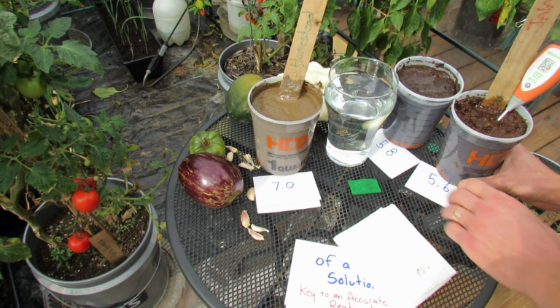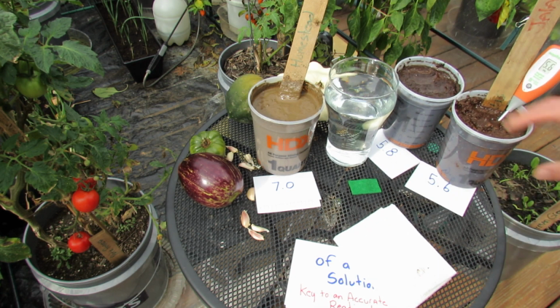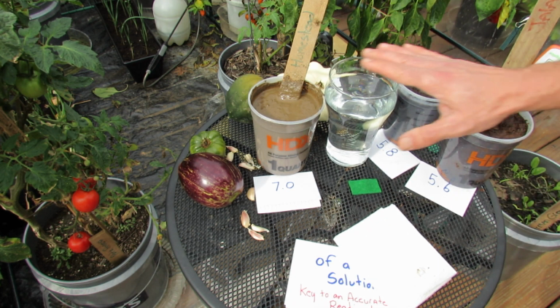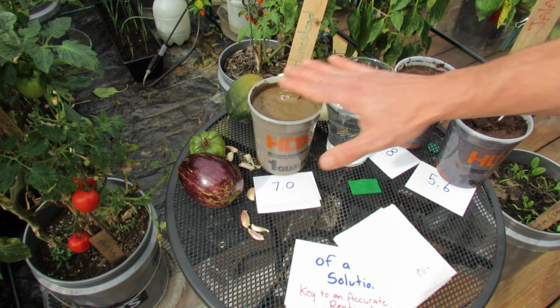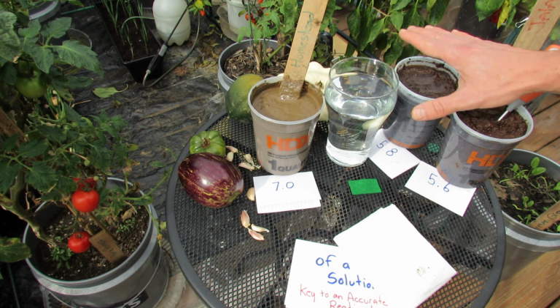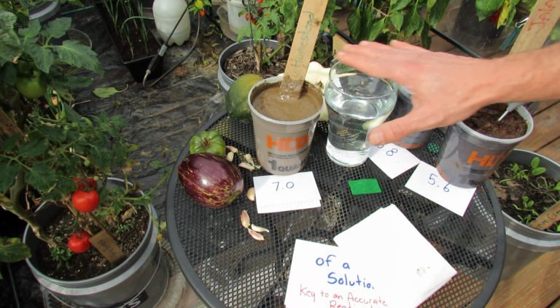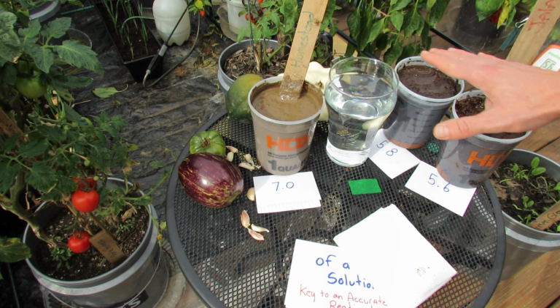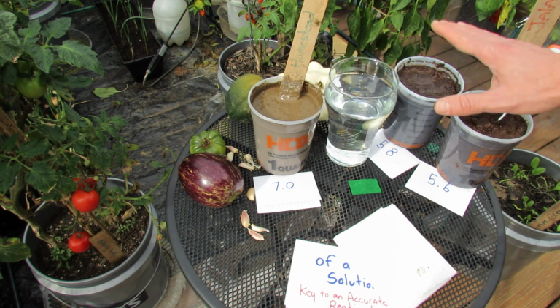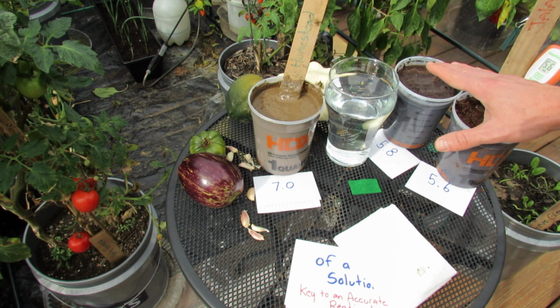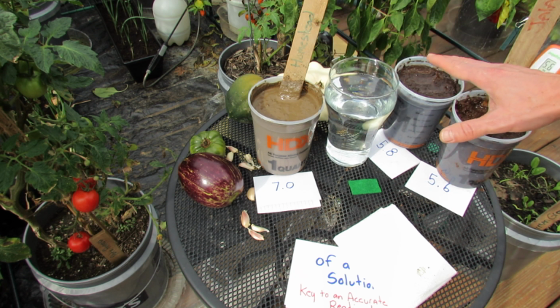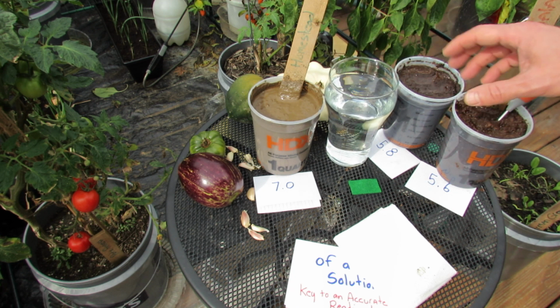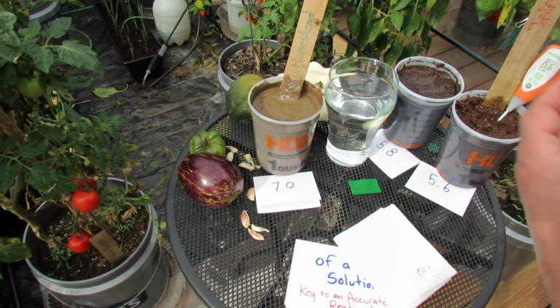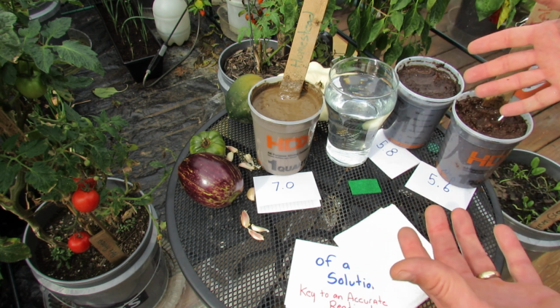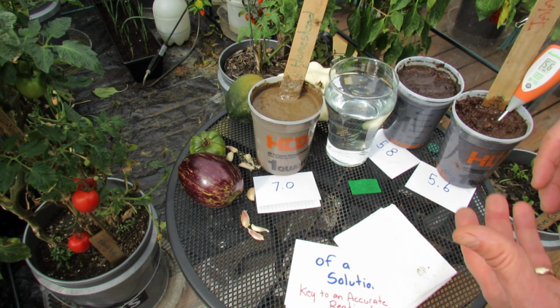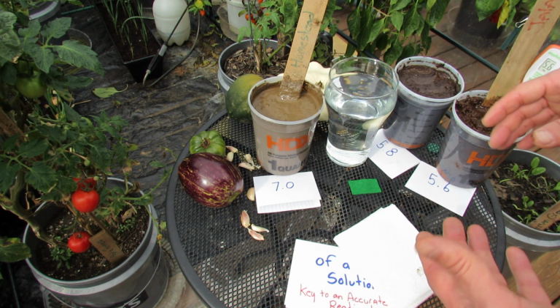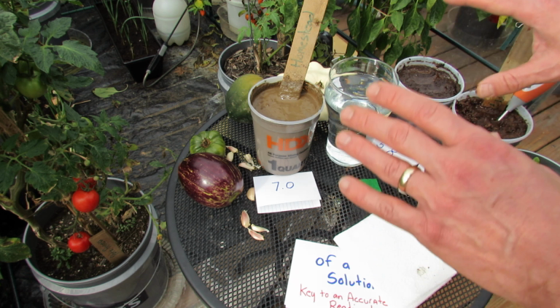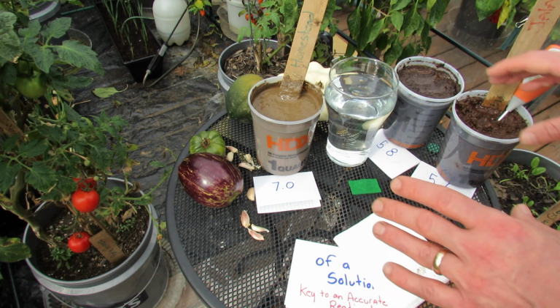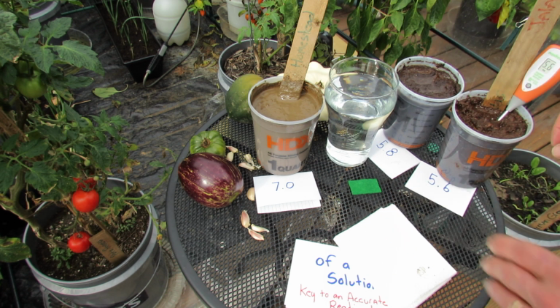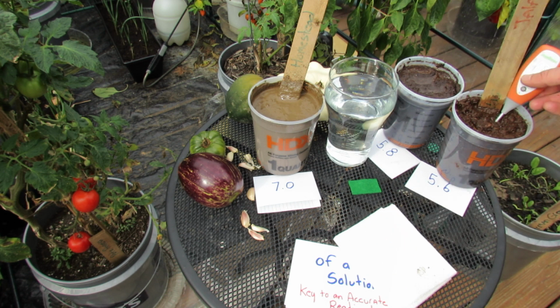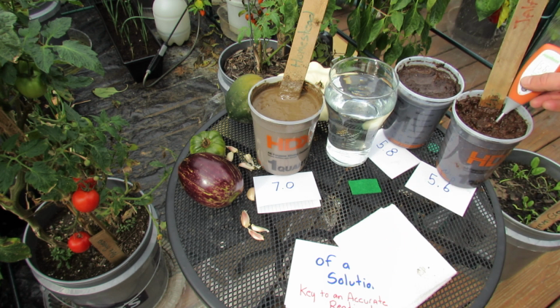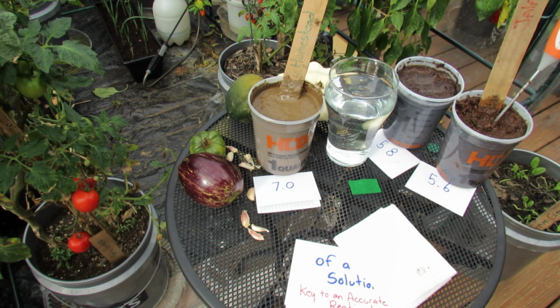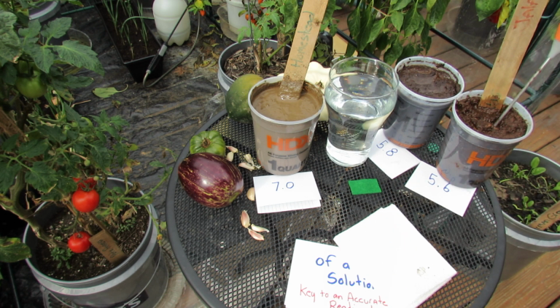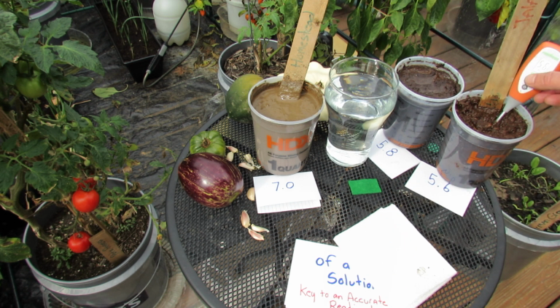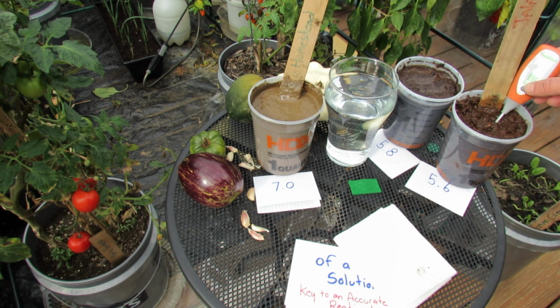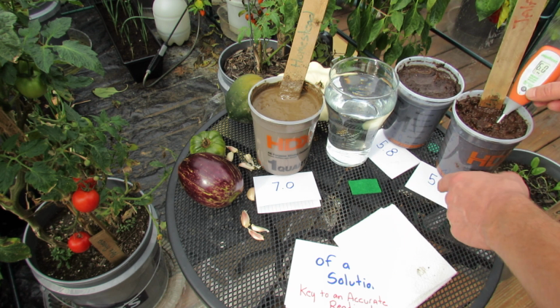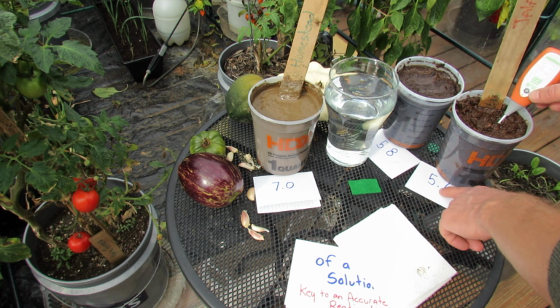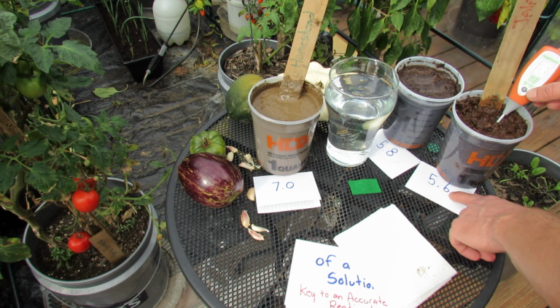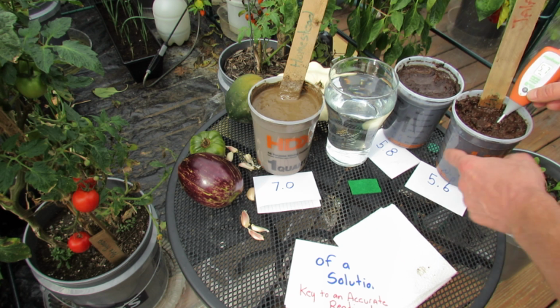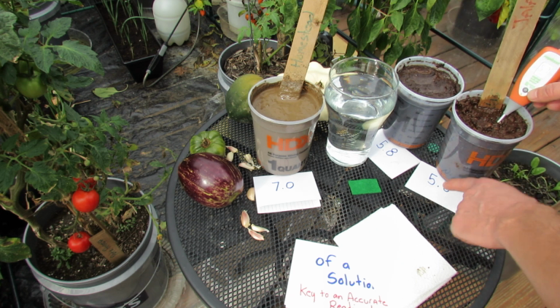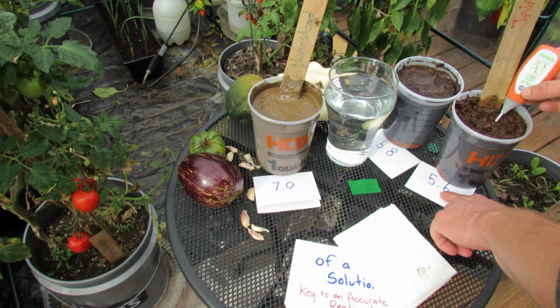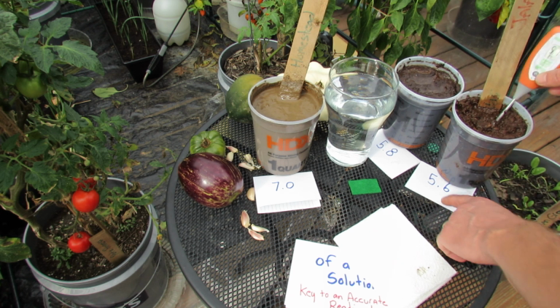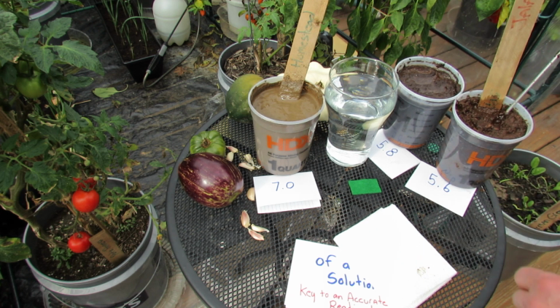Once you add water and make it kind of like mud, let it sit for about an hour. Let it do whatever chemical reactions it's going to do, and then measure it about an hour later. Also measure it three times — after doing this three times, the average for this came out to 5.6.